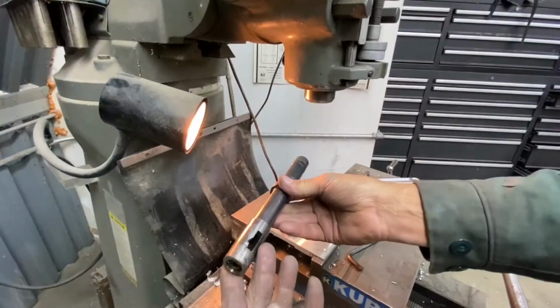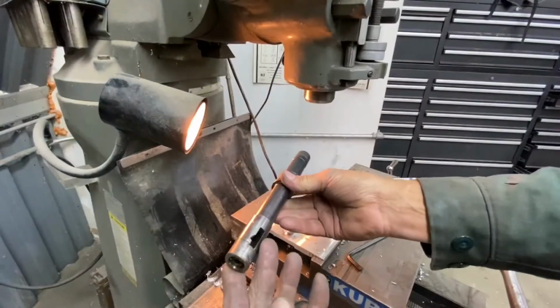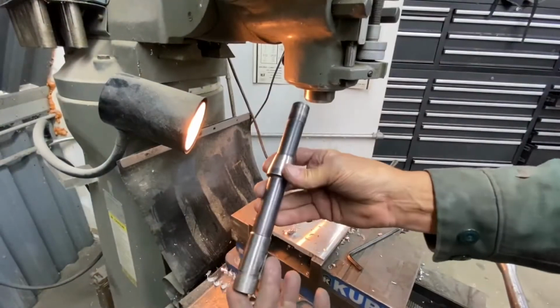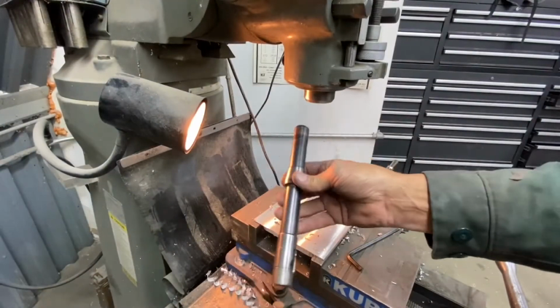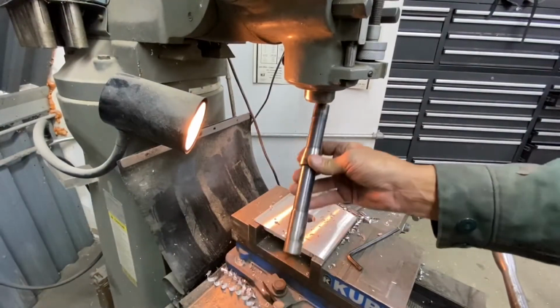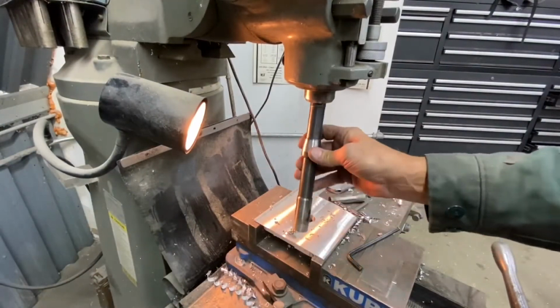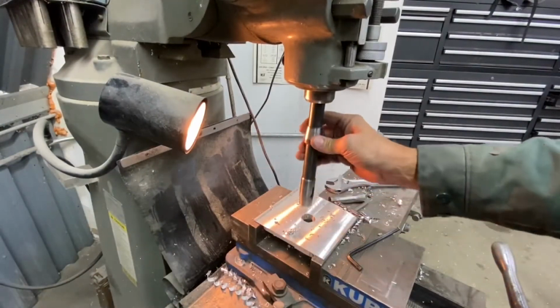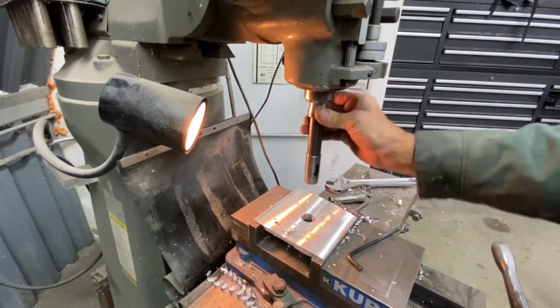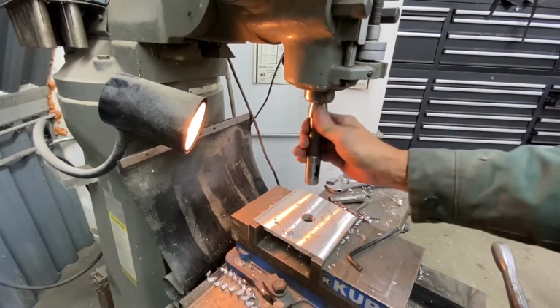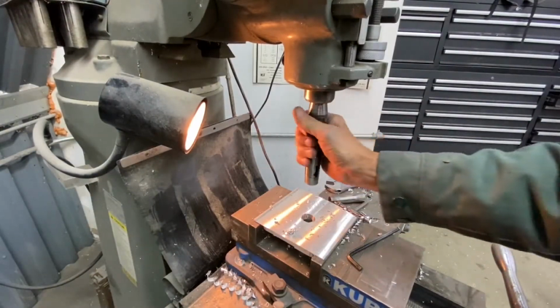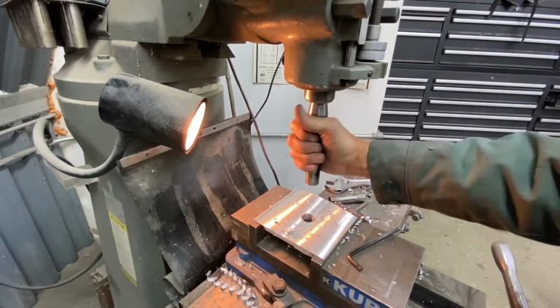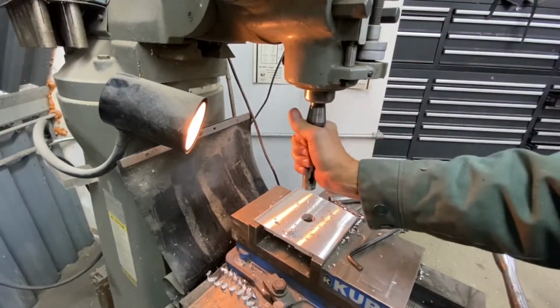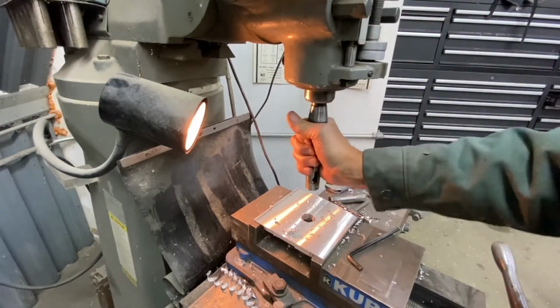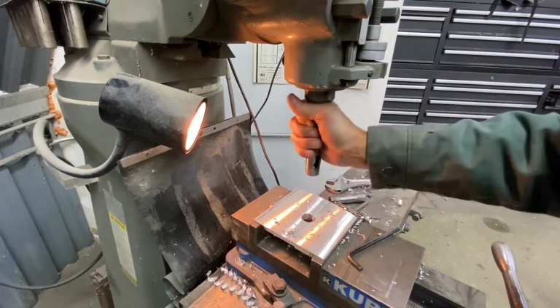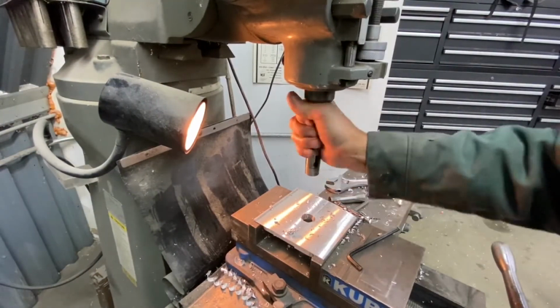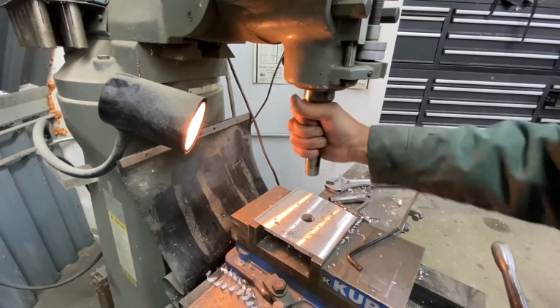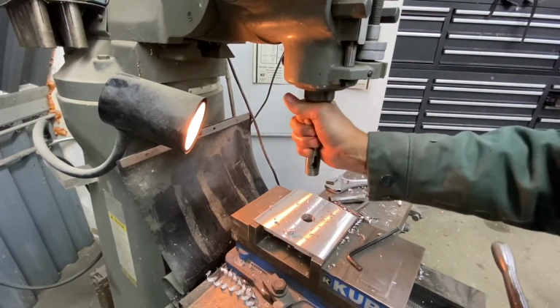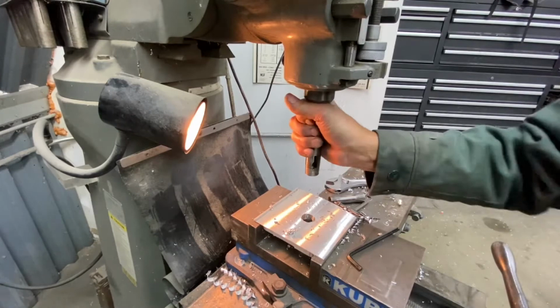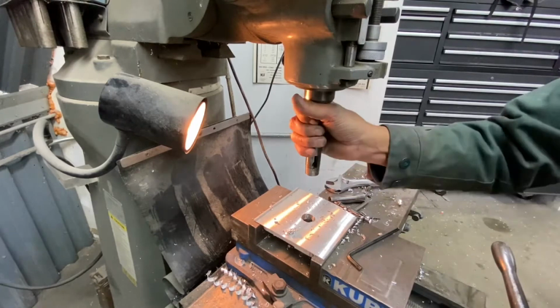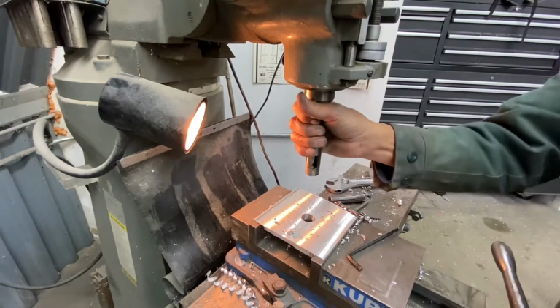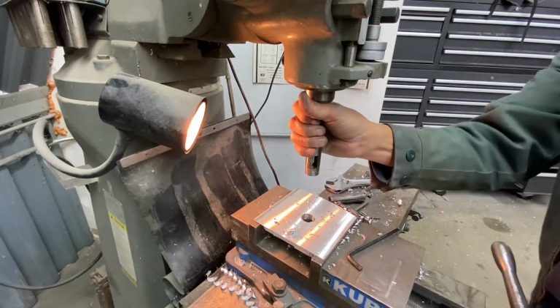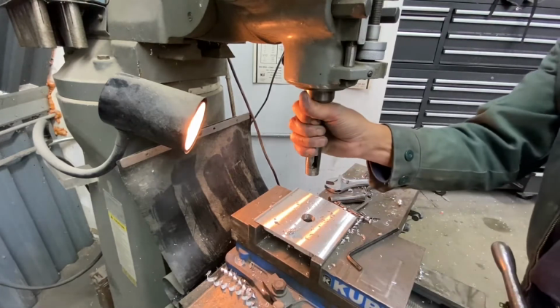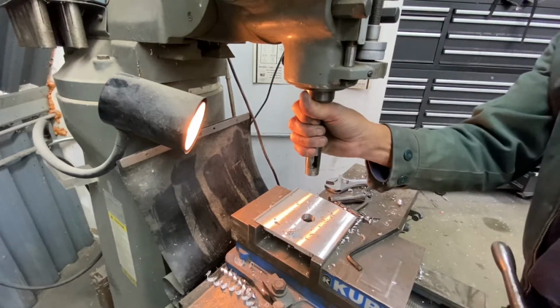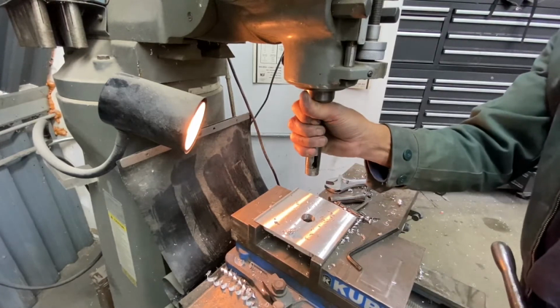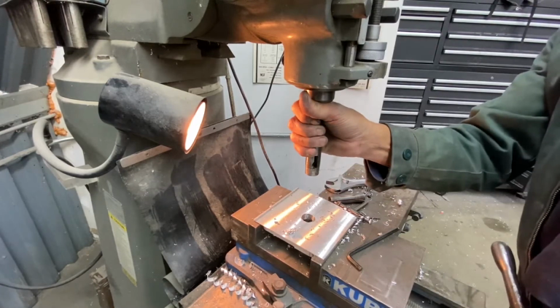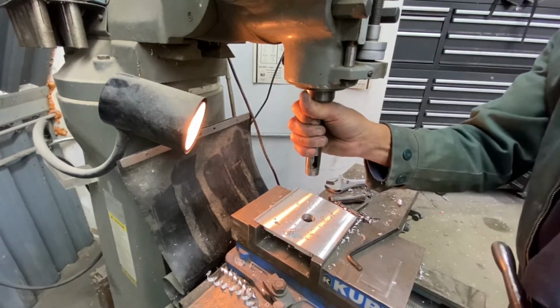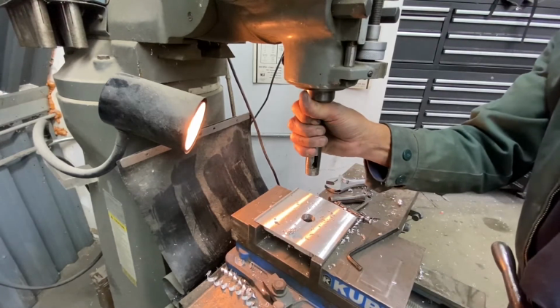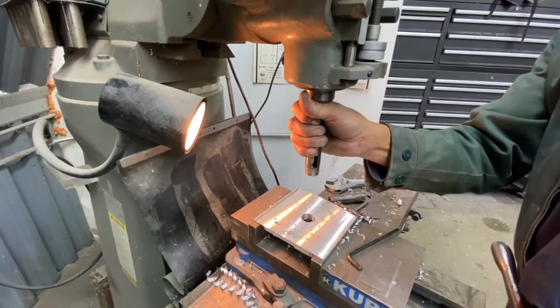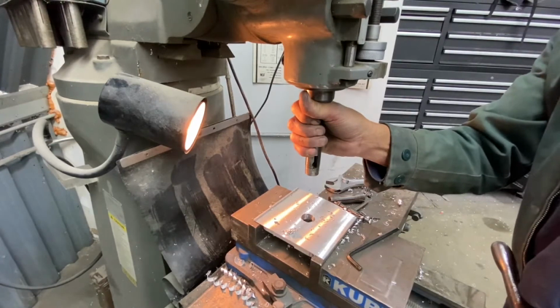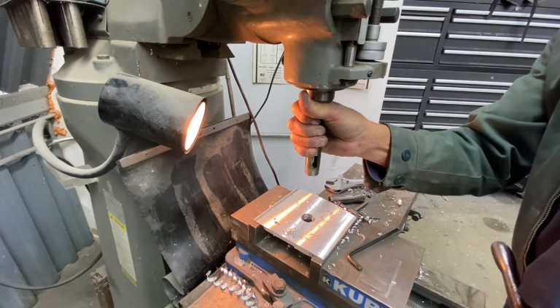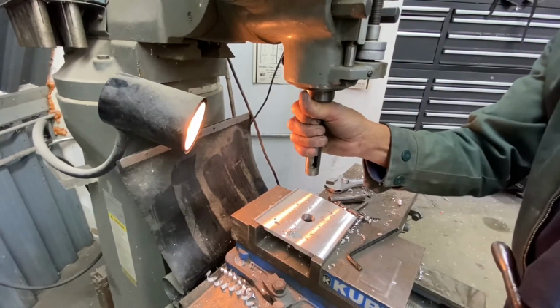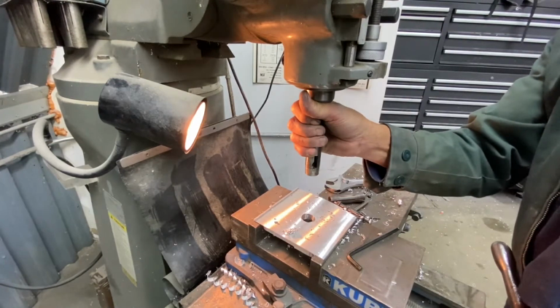This is the mandrel. It's going to fit into a standard R8 collet type milling machine, and I'm just going to tighten it up with the draw bar up top.